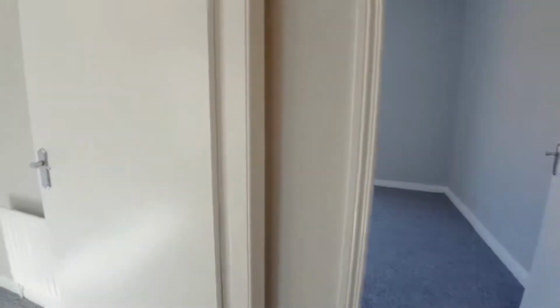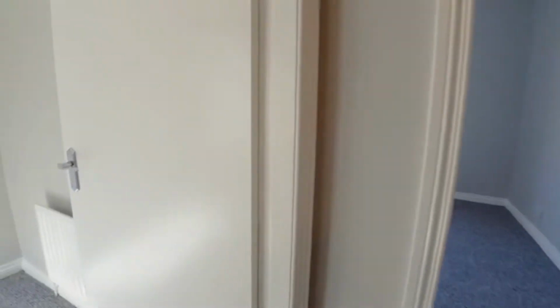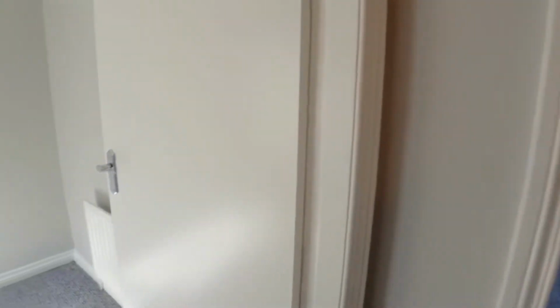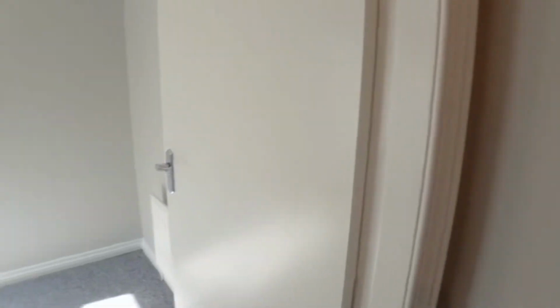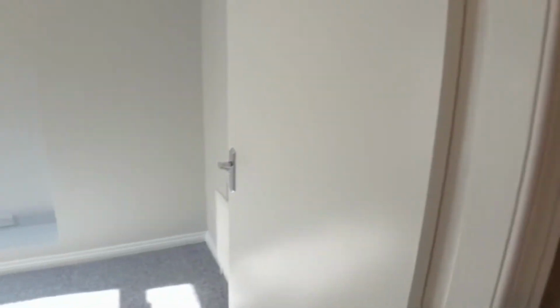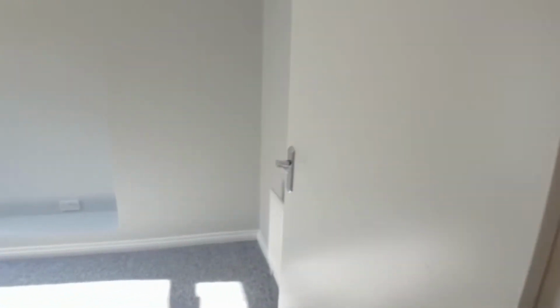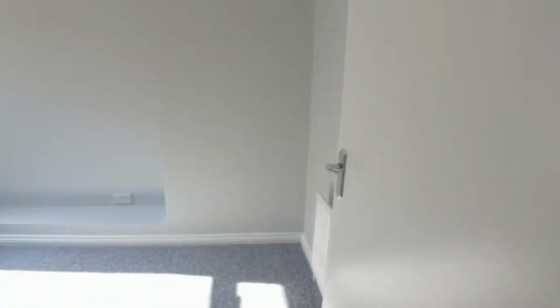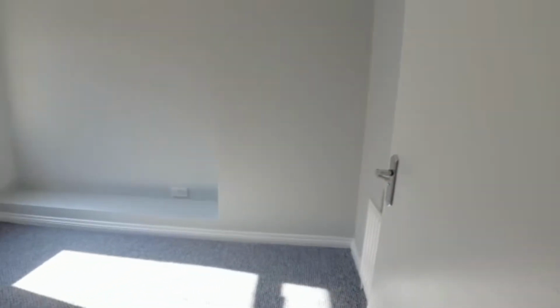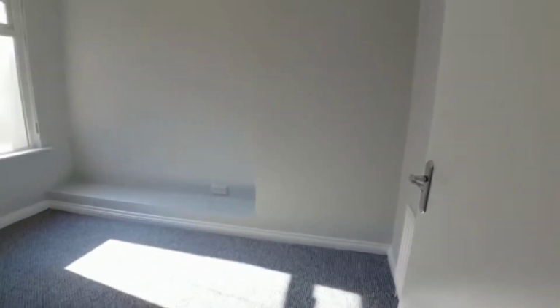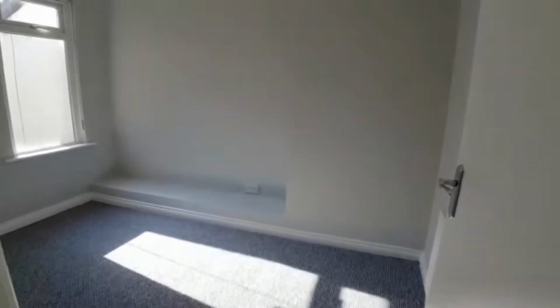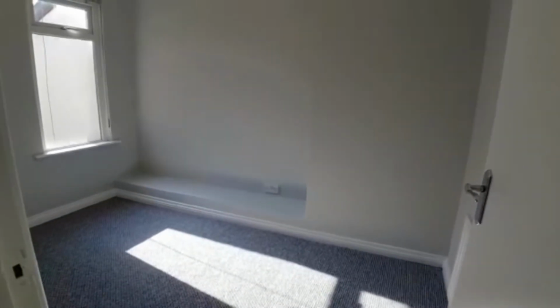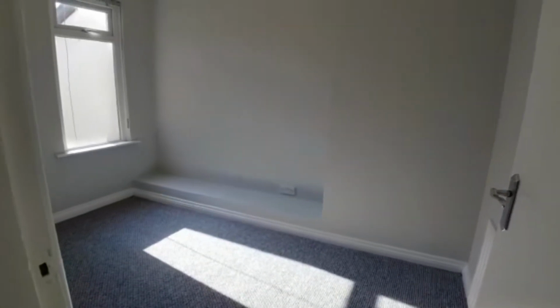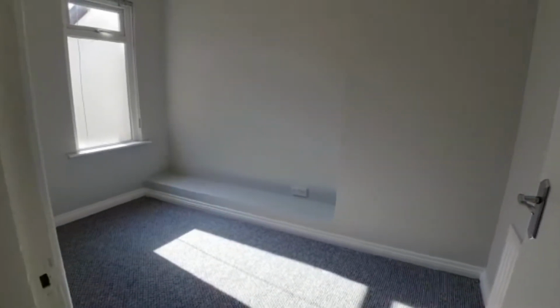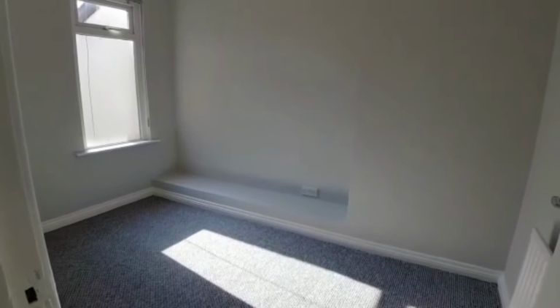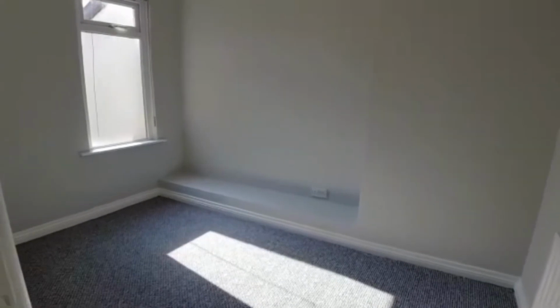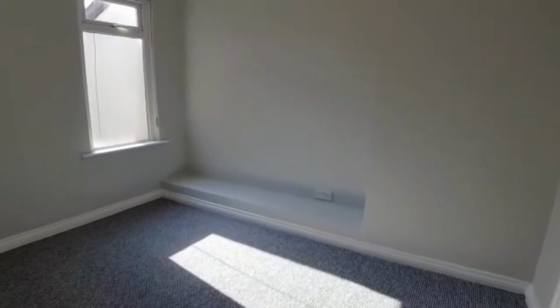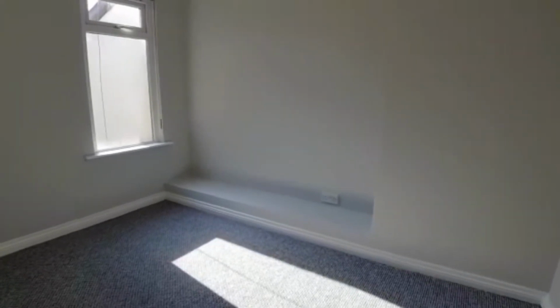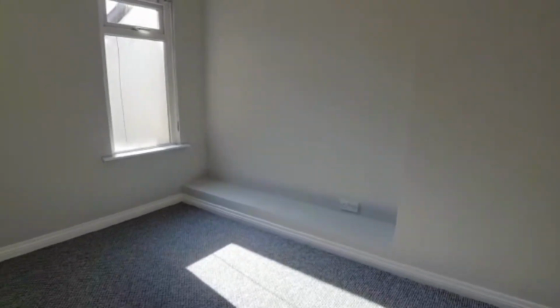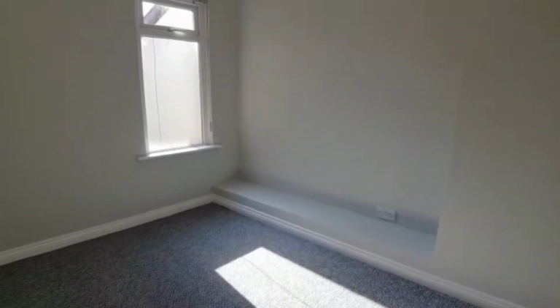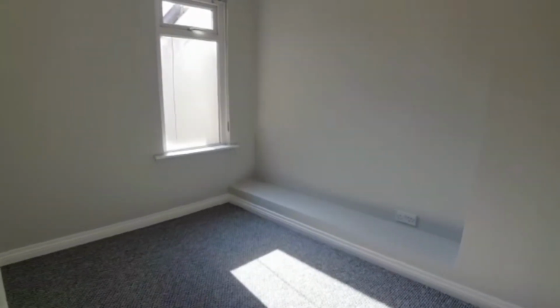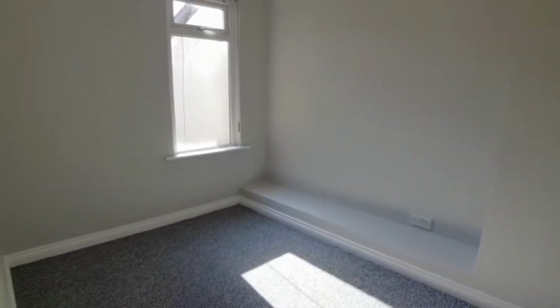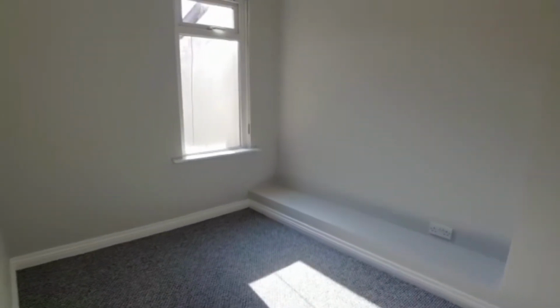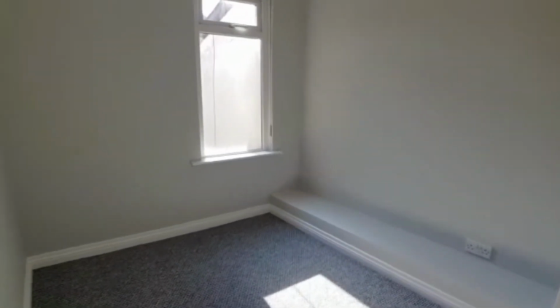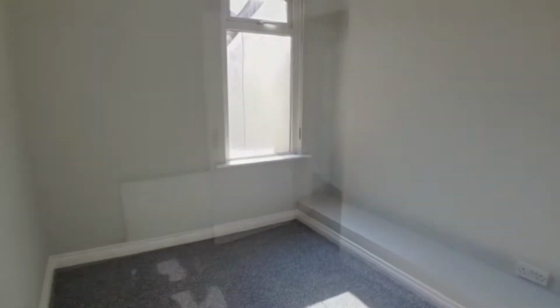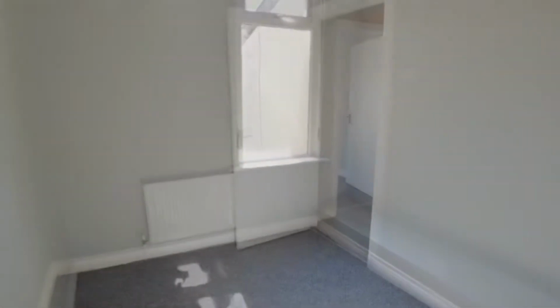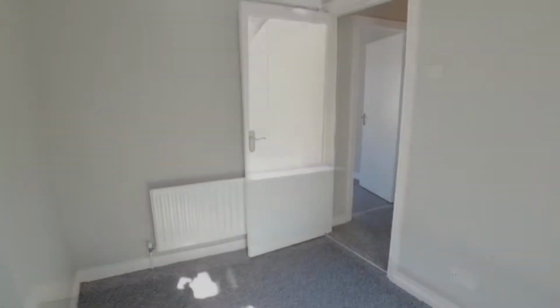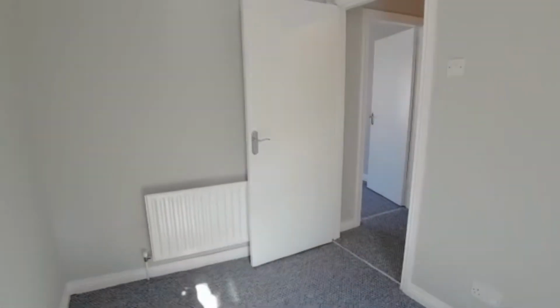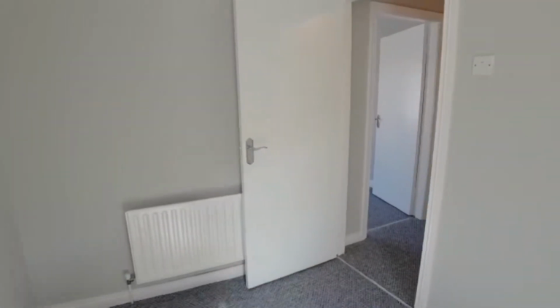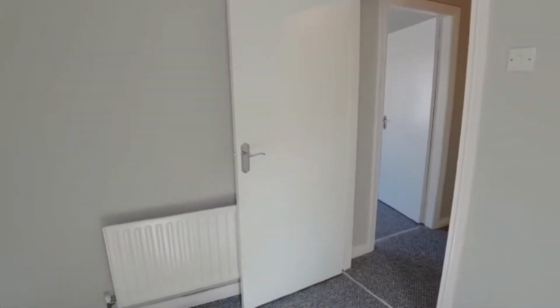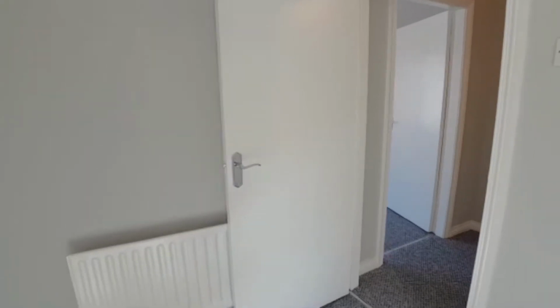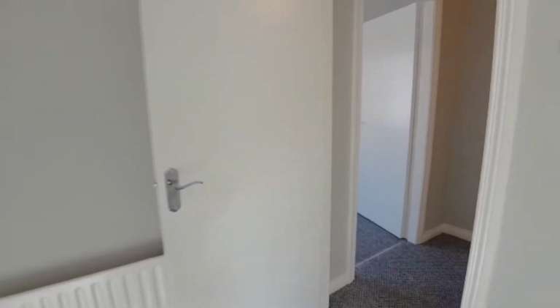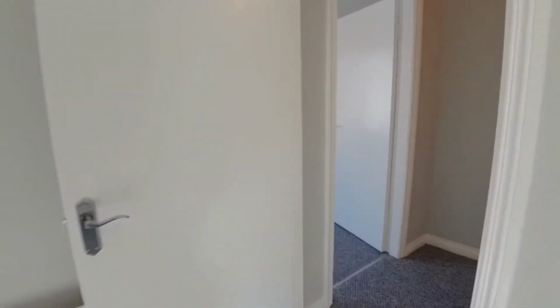This is the back bedroom — it's a standard layout, bedroom number two. And then we'll go through to the front bedroom.